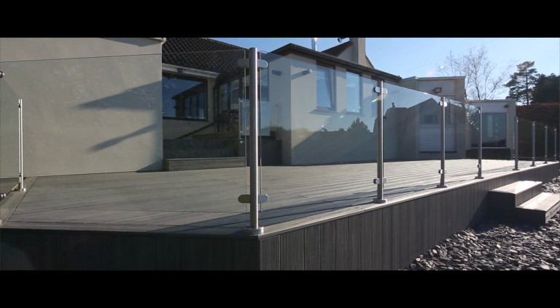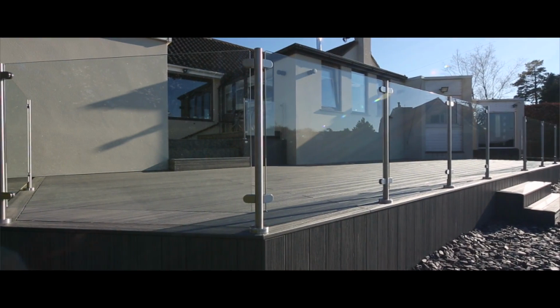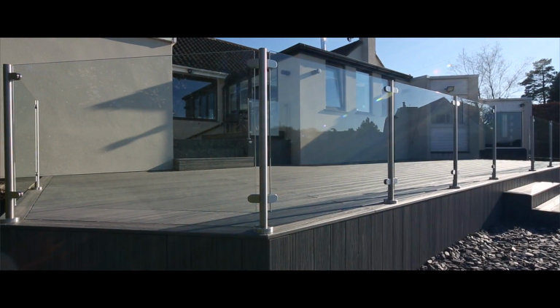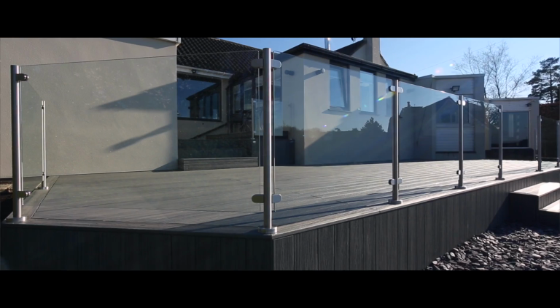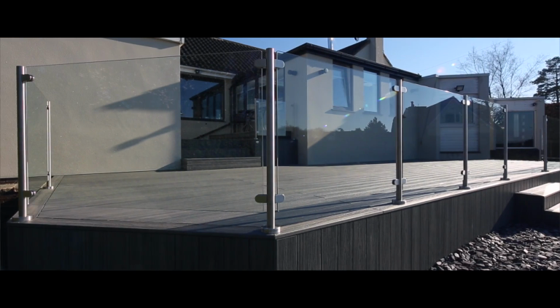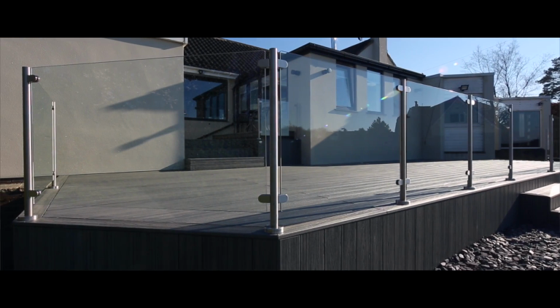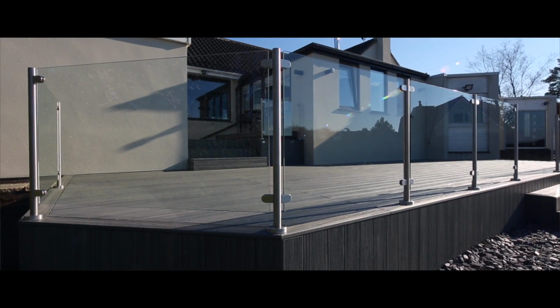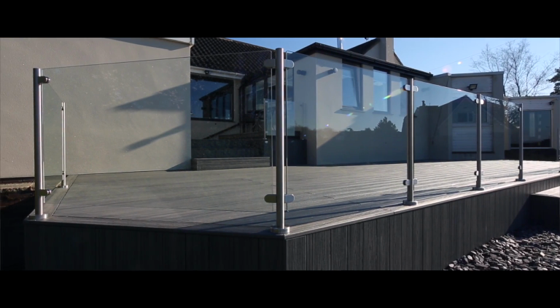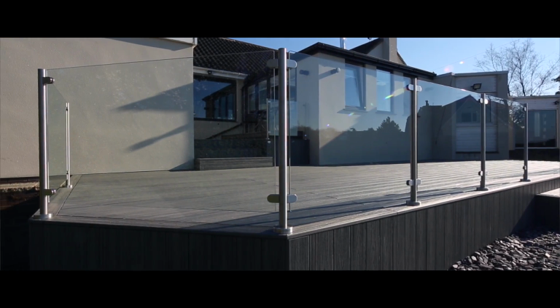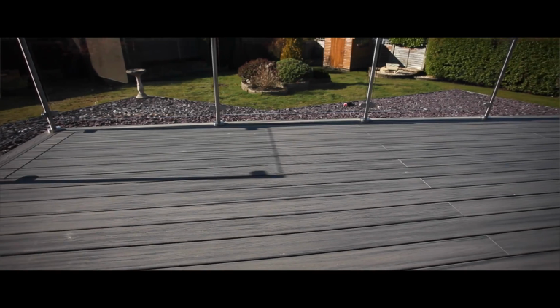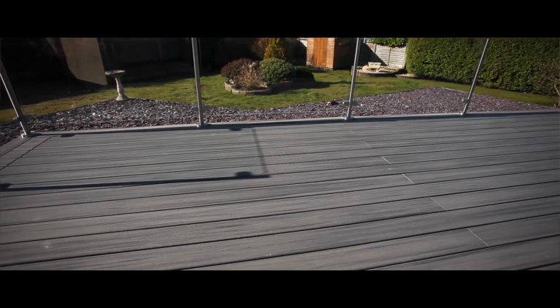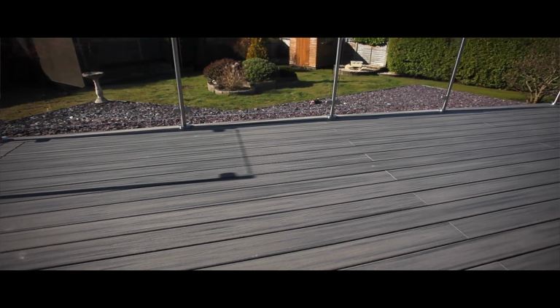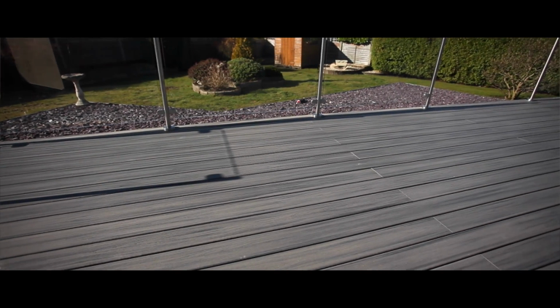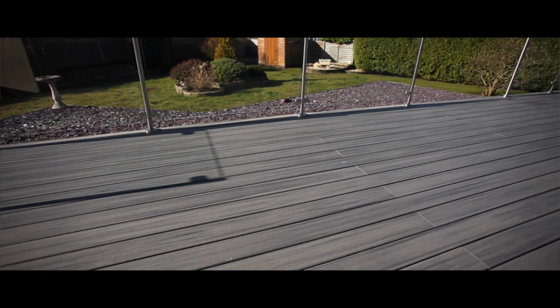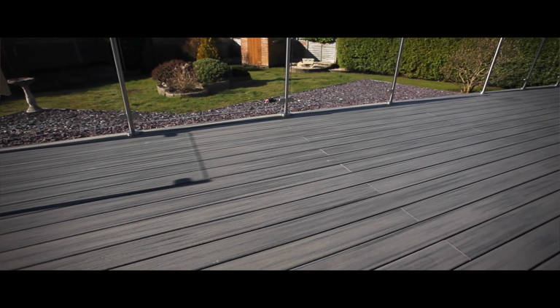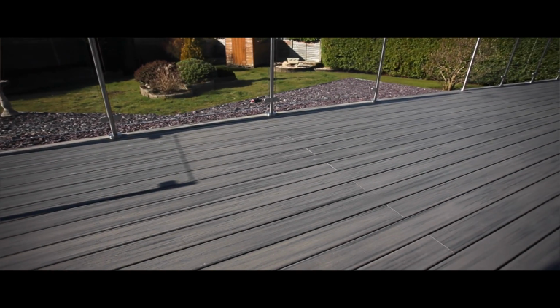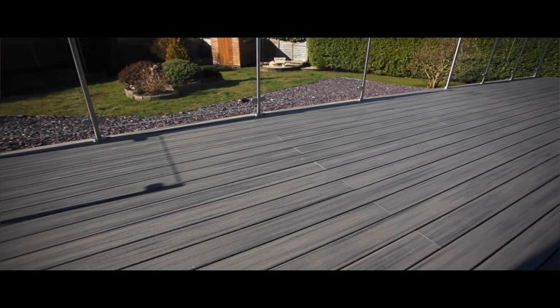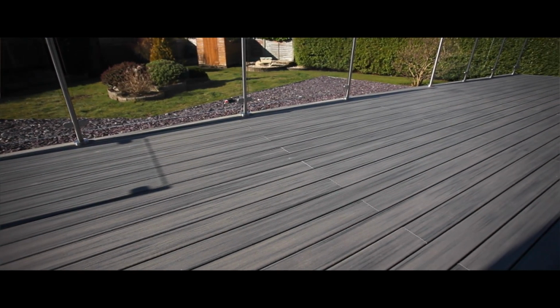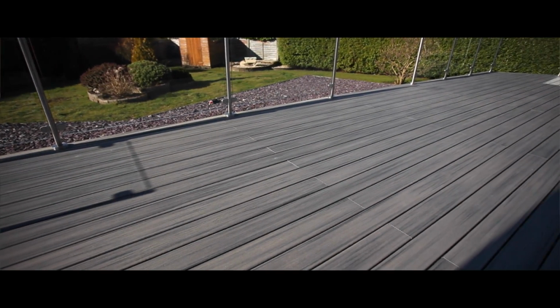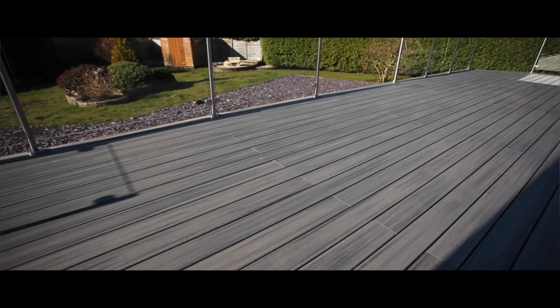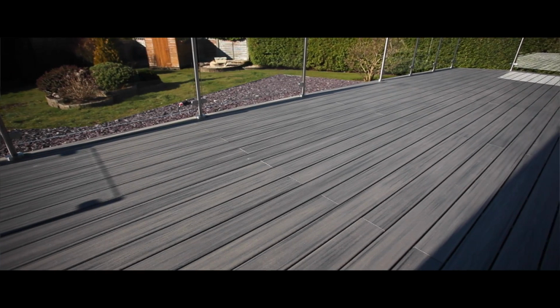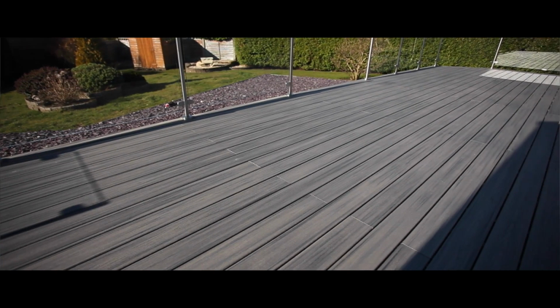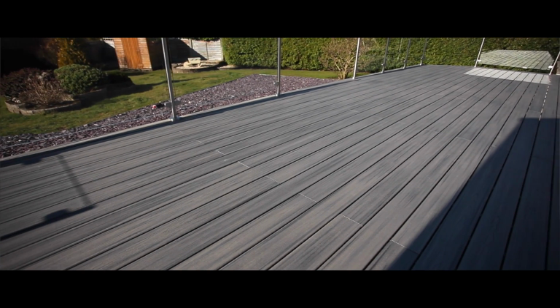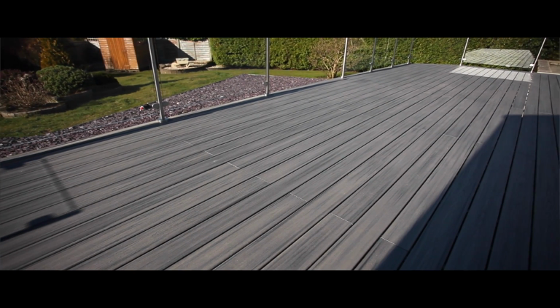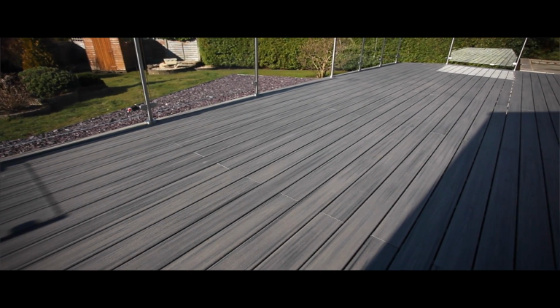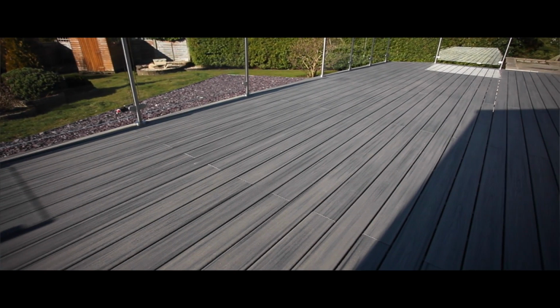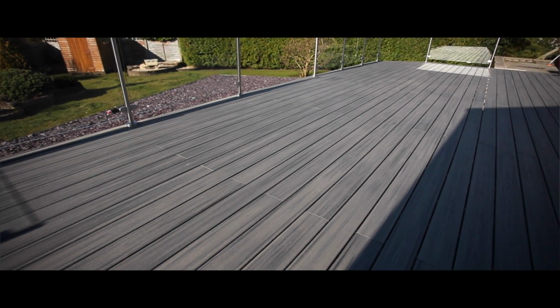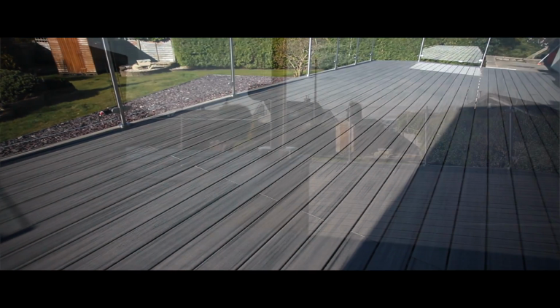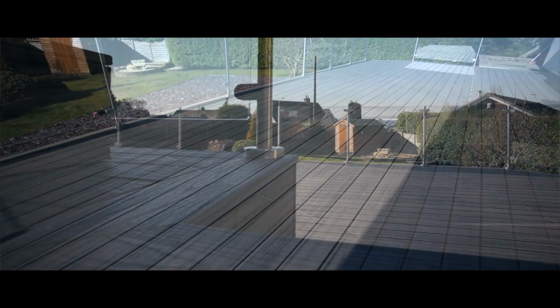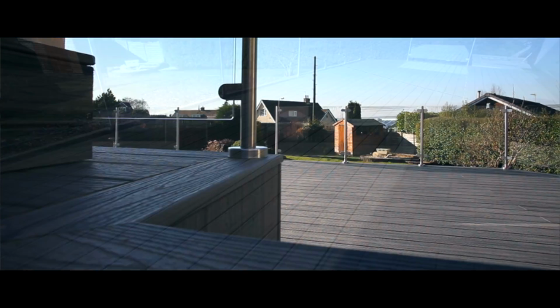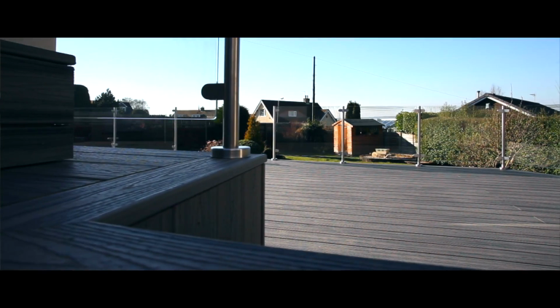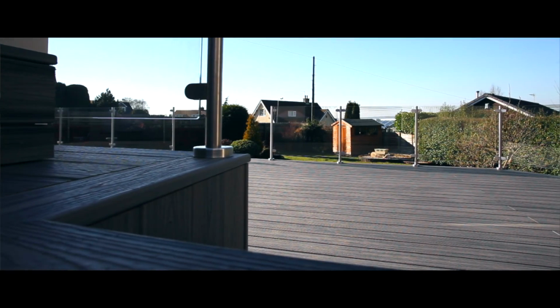Now it's down it's made a huge difference, it's nice and clean, it's a very big space and it looks fantastic. We're actually thinking of having it put round the back as well now, because like I say we've got an area in the middle.